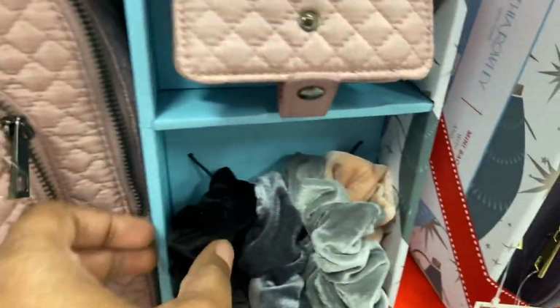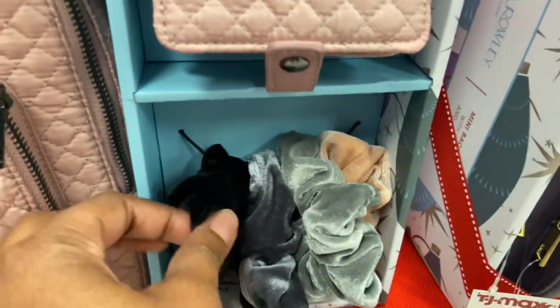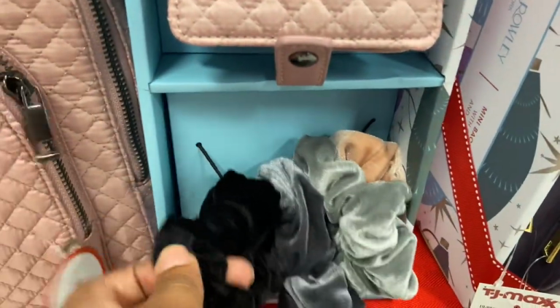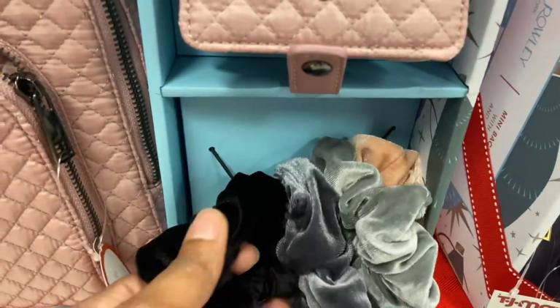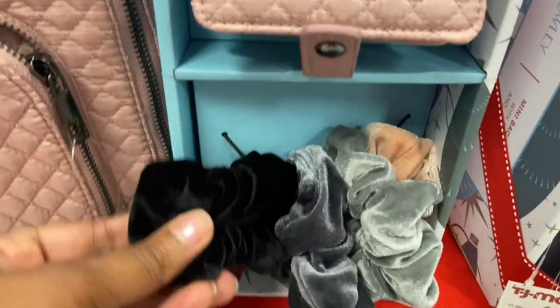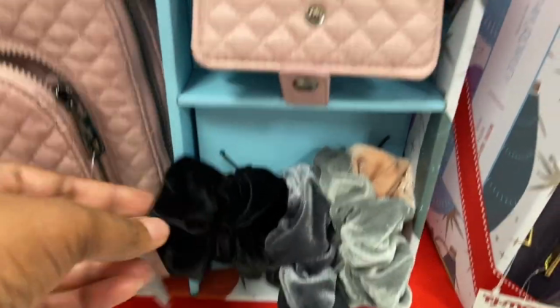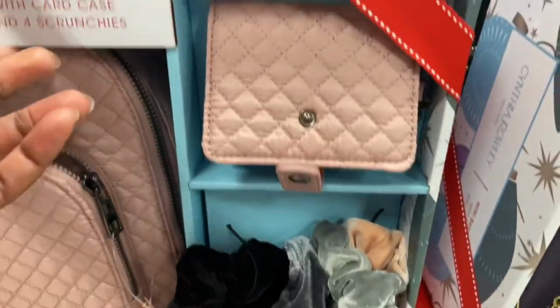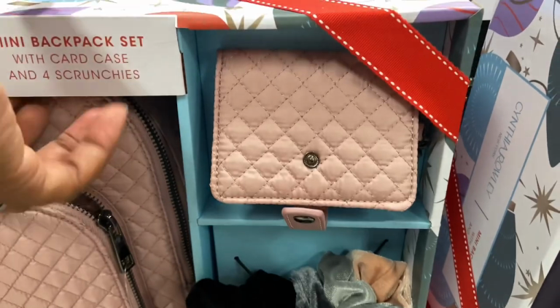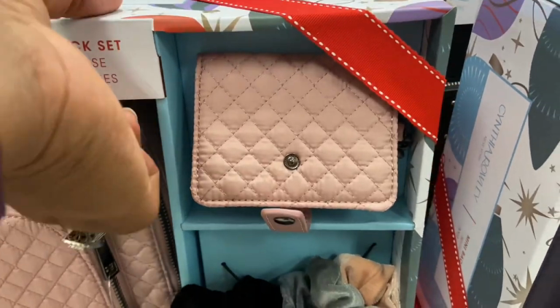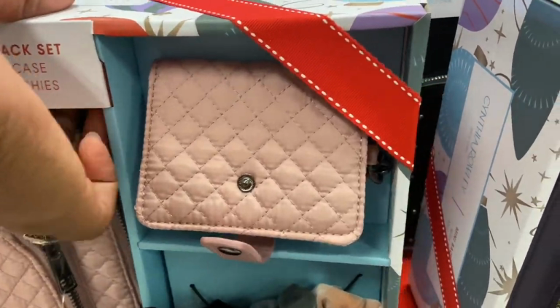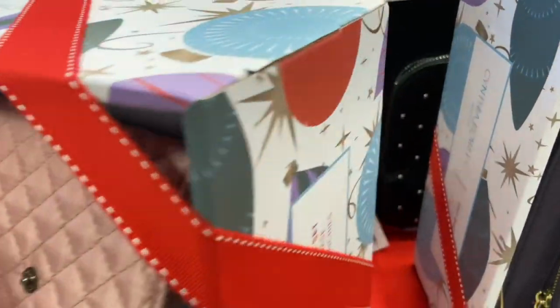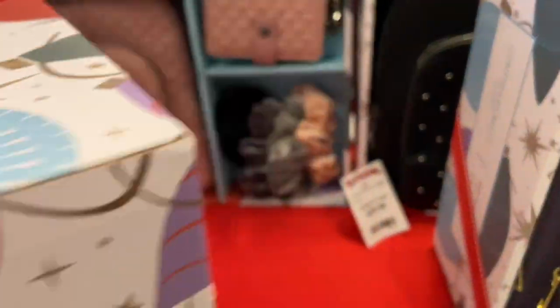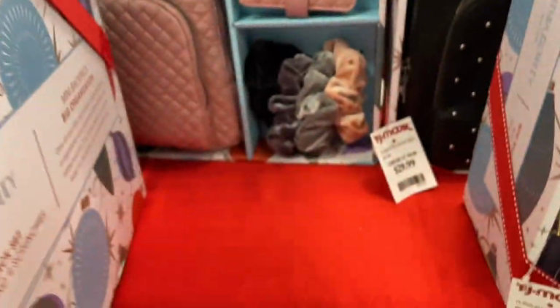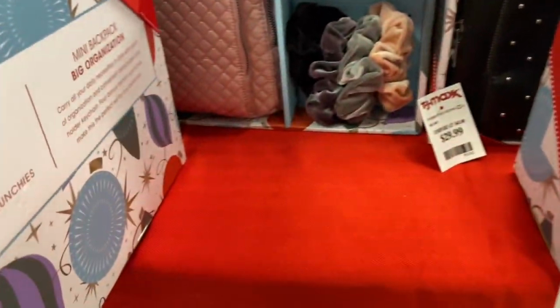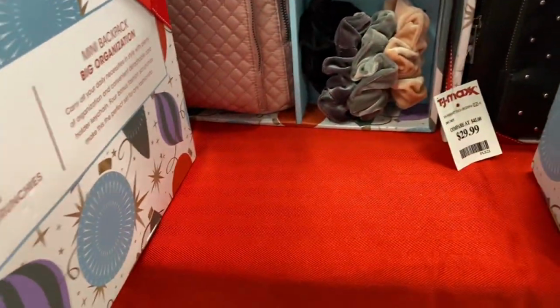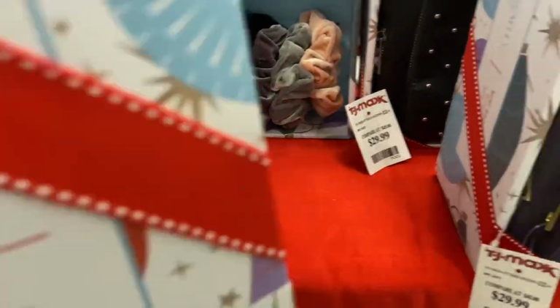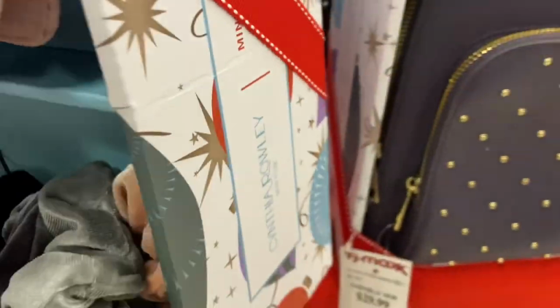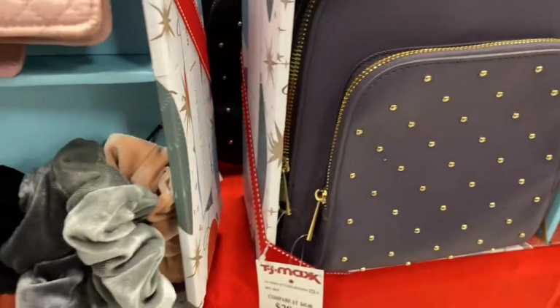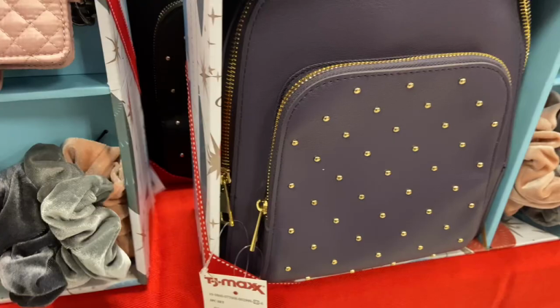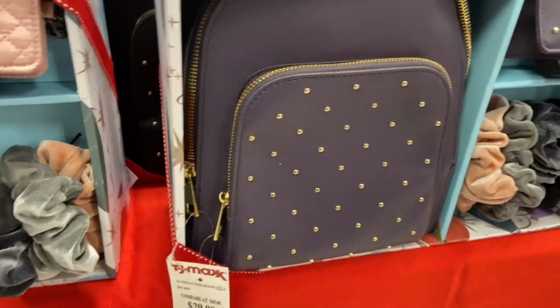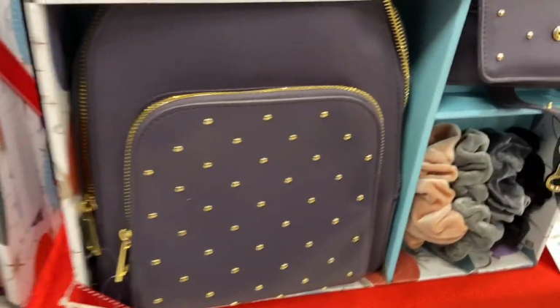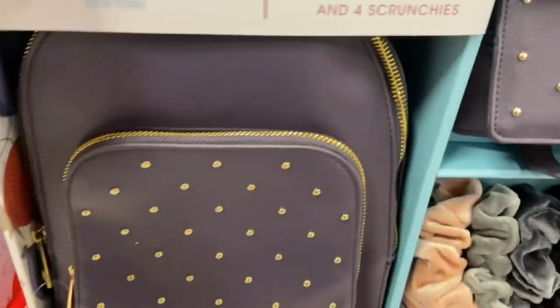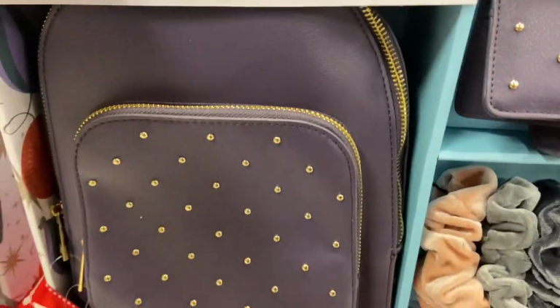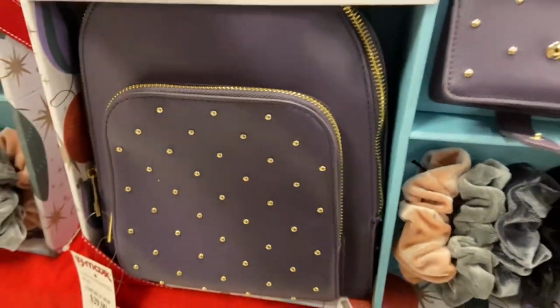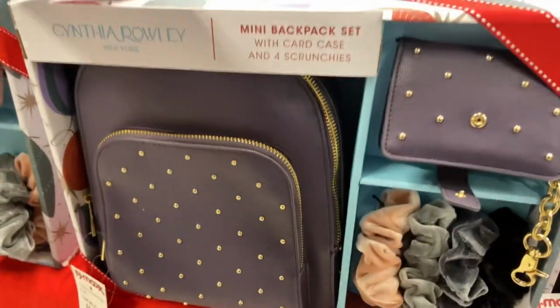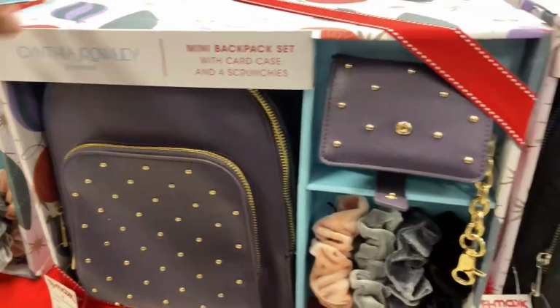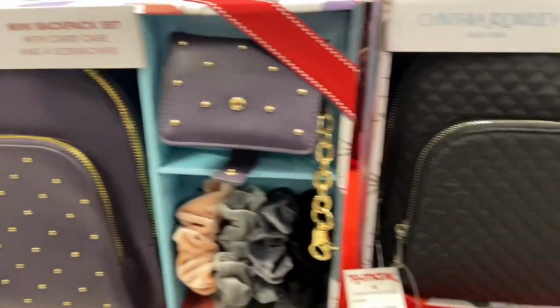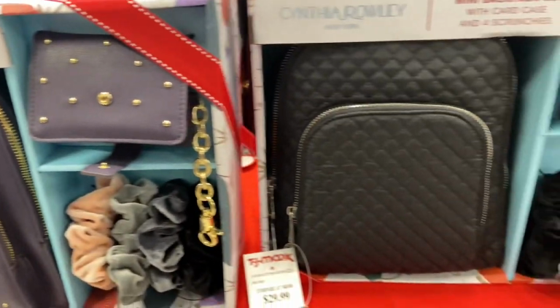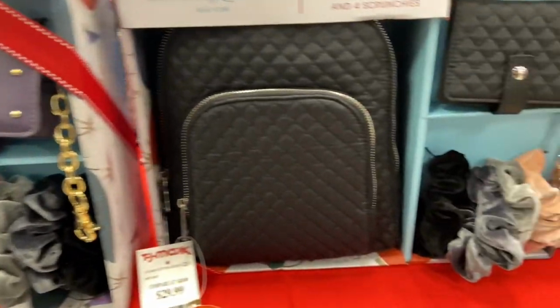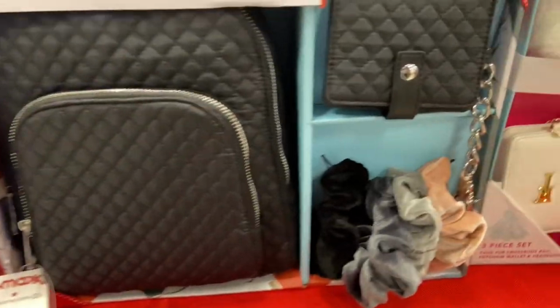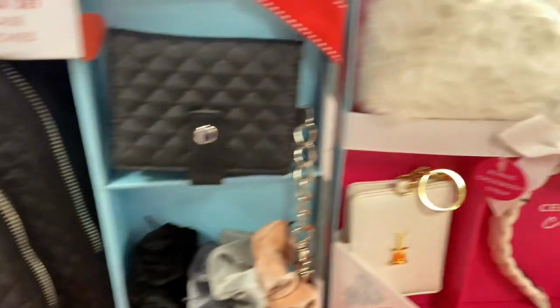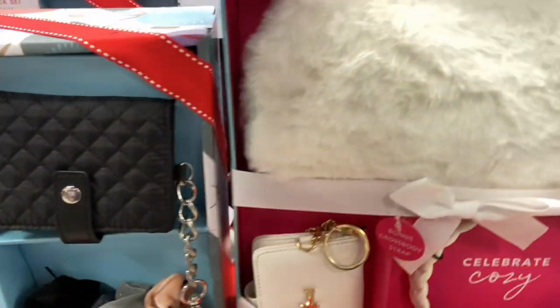Then there's the quilted bag with the mini wallet and the scrunchies — I thought that was adorable, $39.99. Several sets to choose from, several brands to suit your needs and your taste.